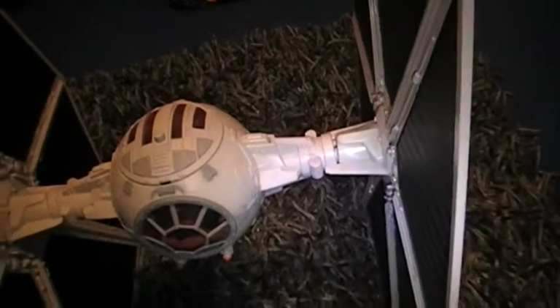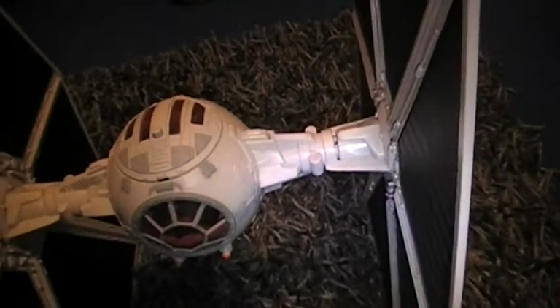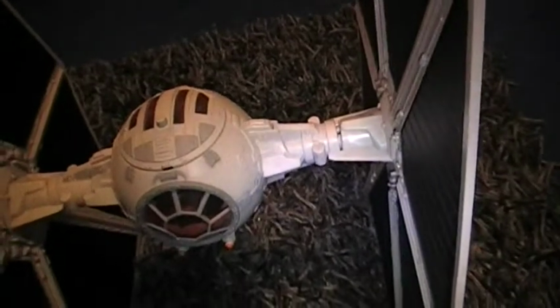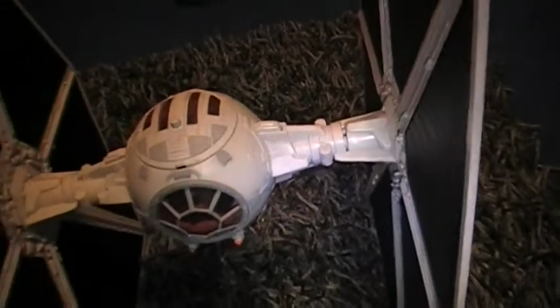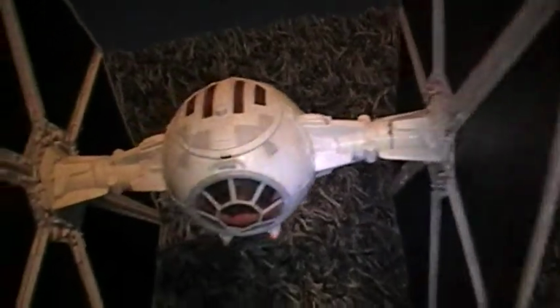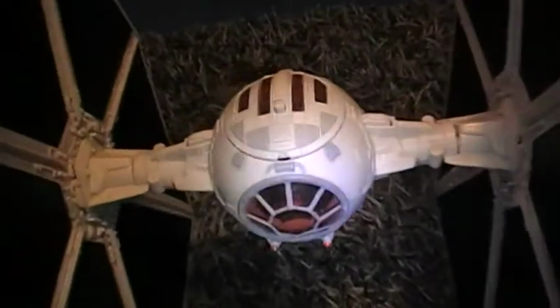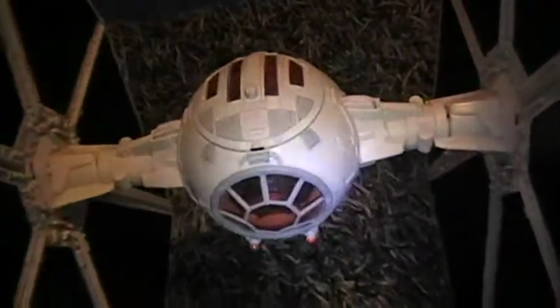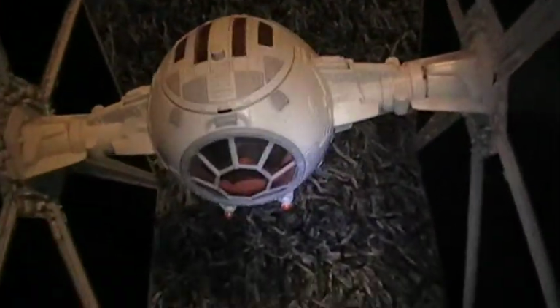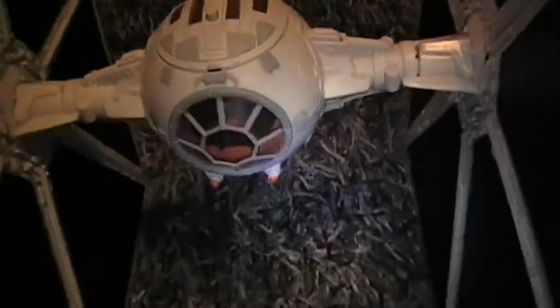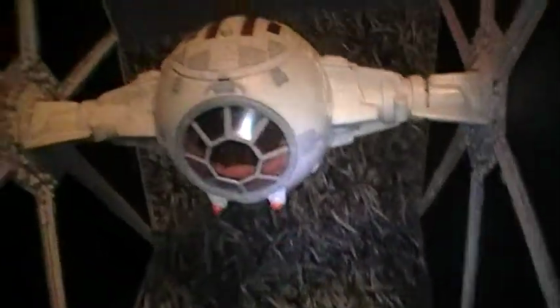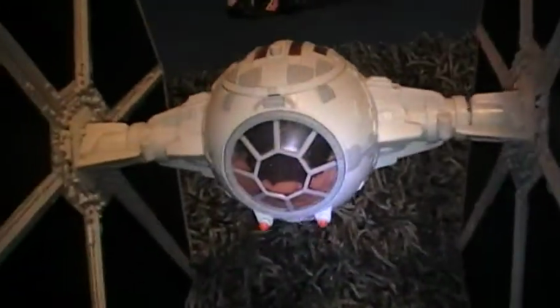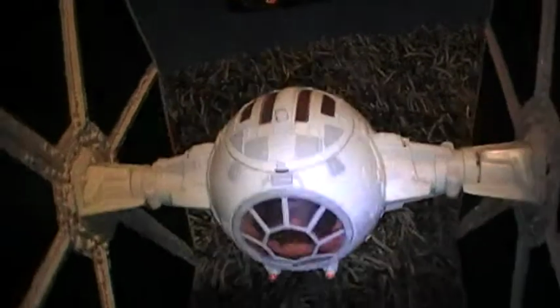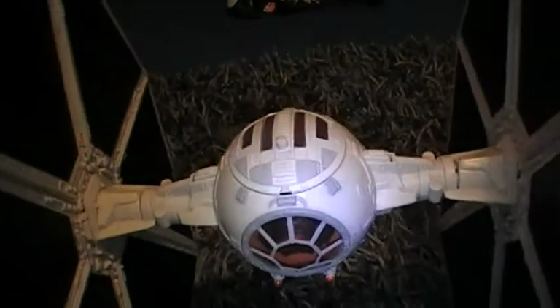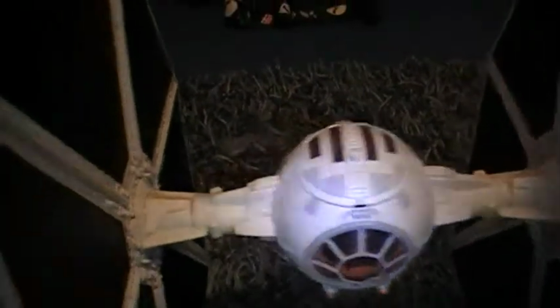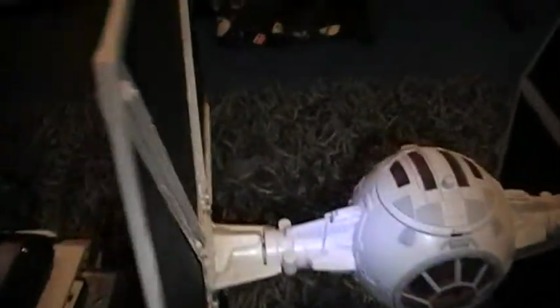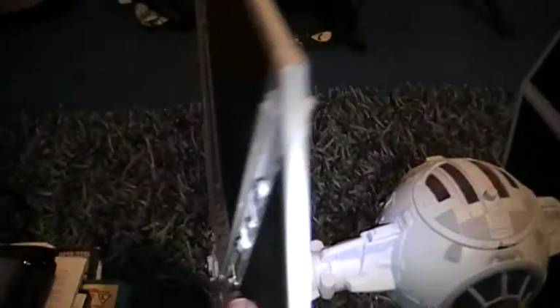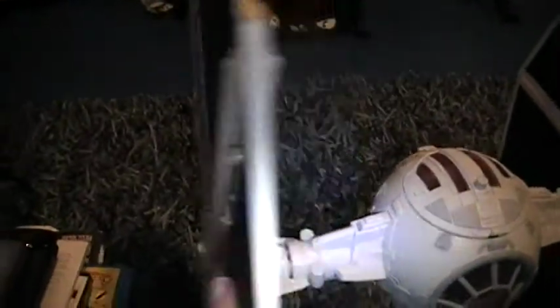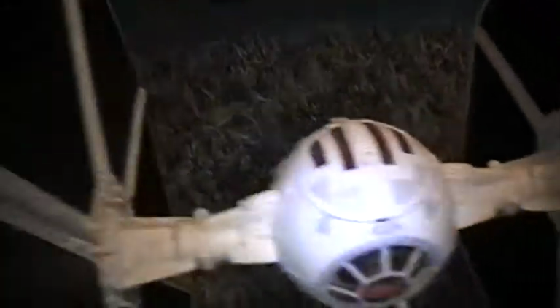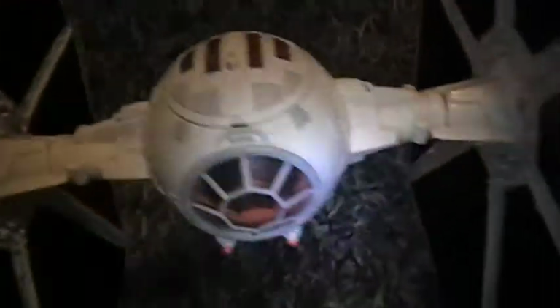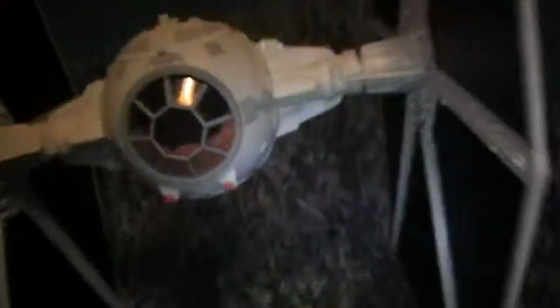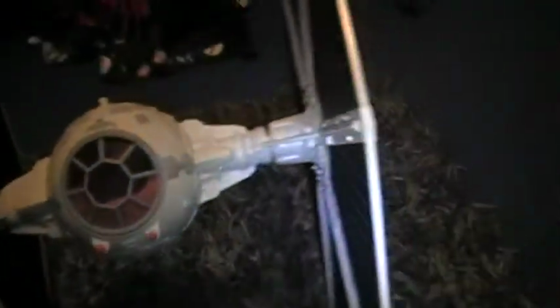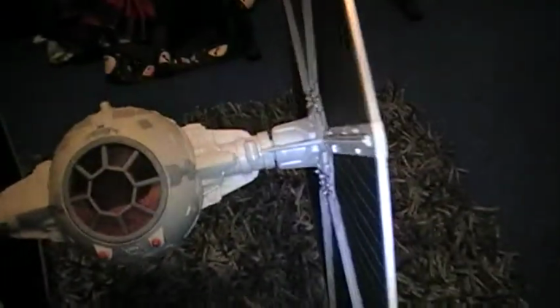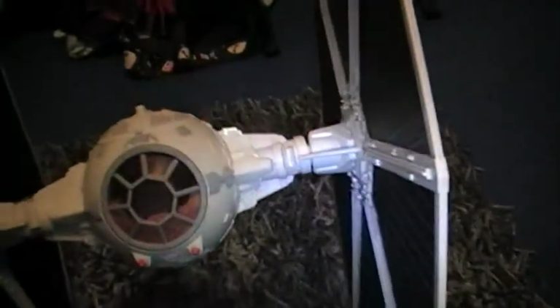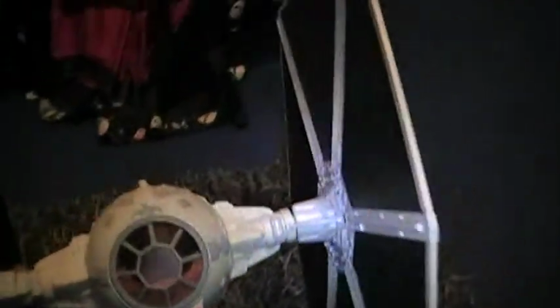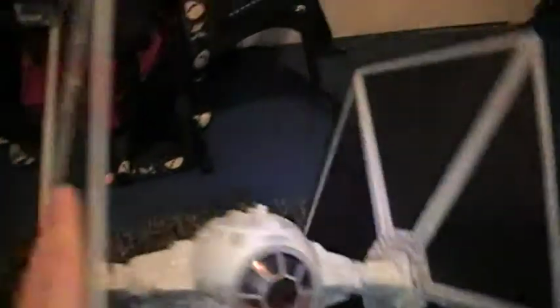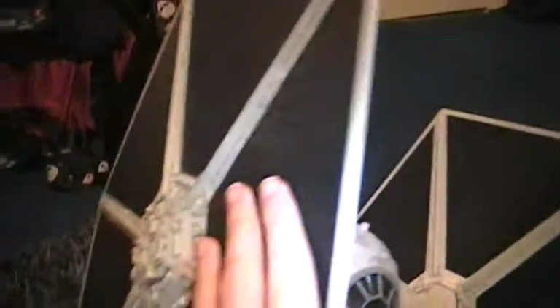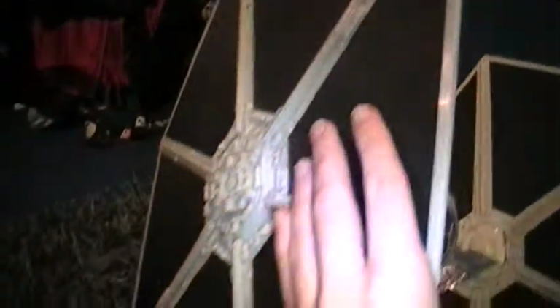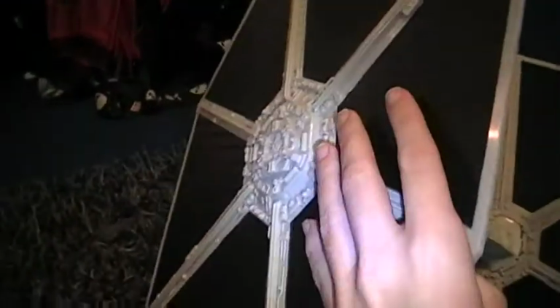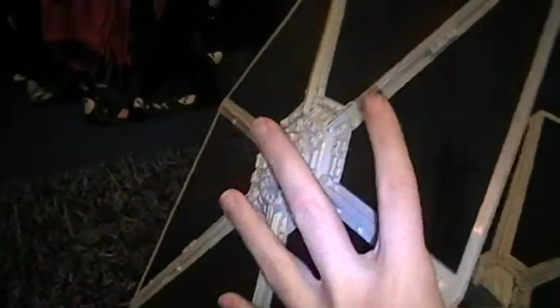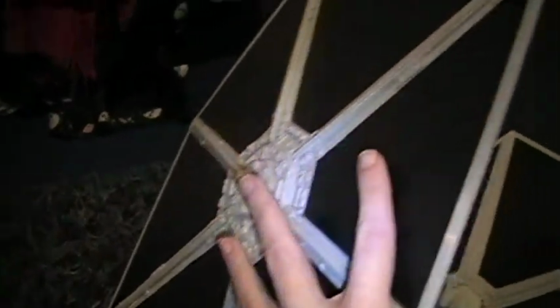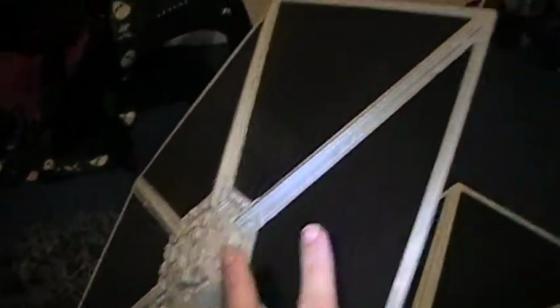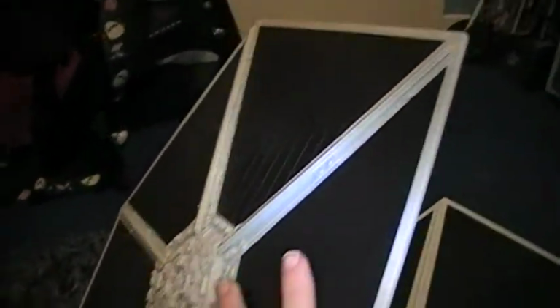Hey, what's up guys, welcome back to another Star Wars figure review. I've got the 30th Anniversary TIE Fighter. You can see it's a pretty decent size compared to my hand as a wing.